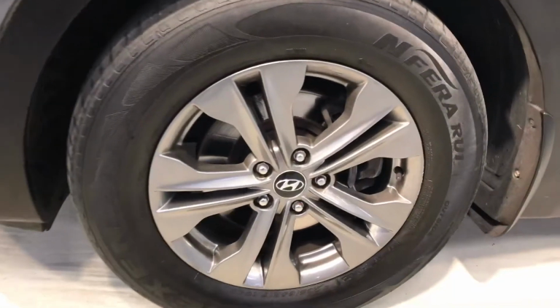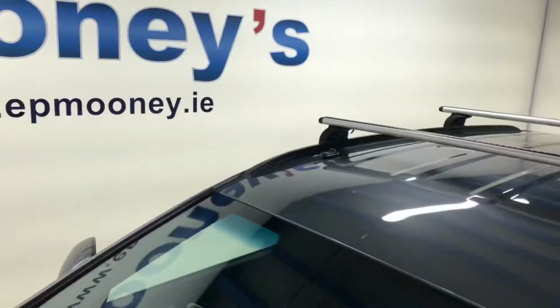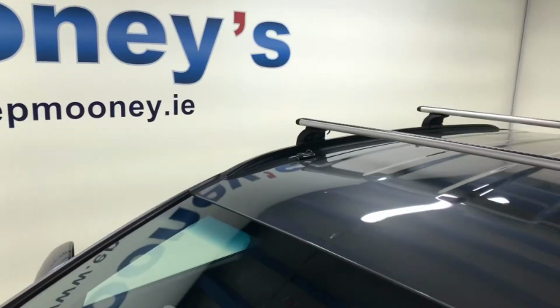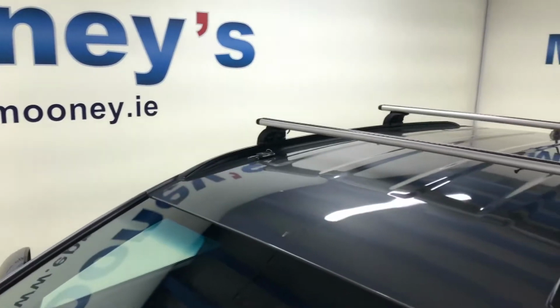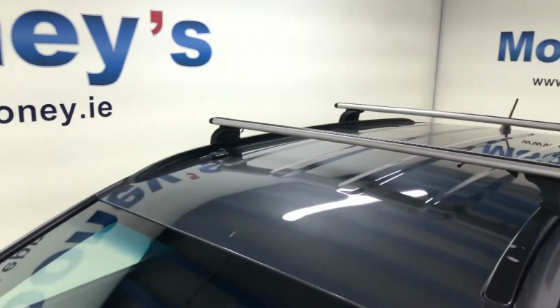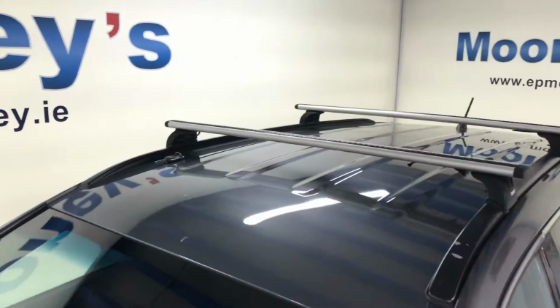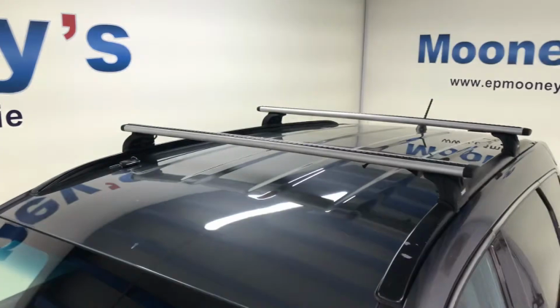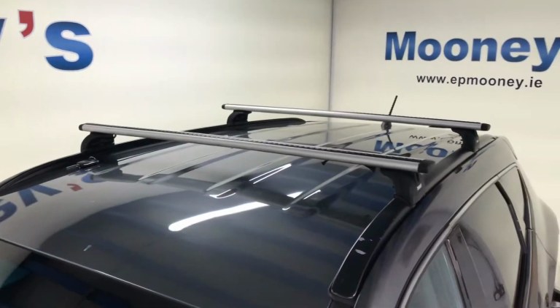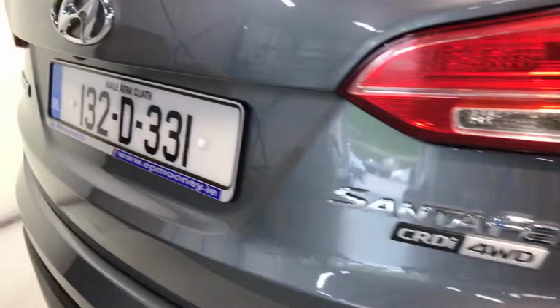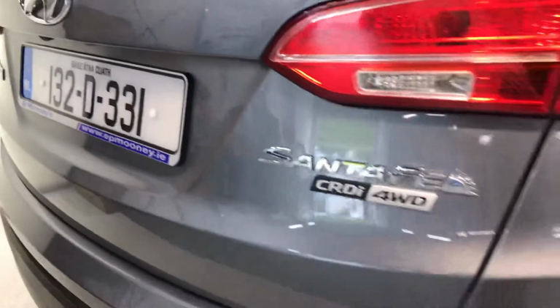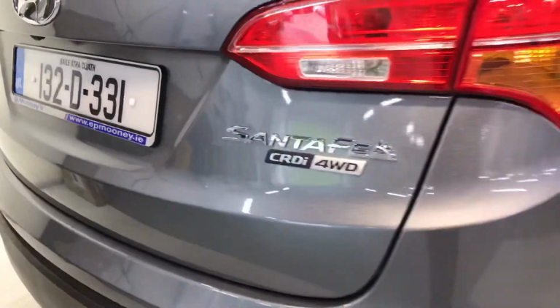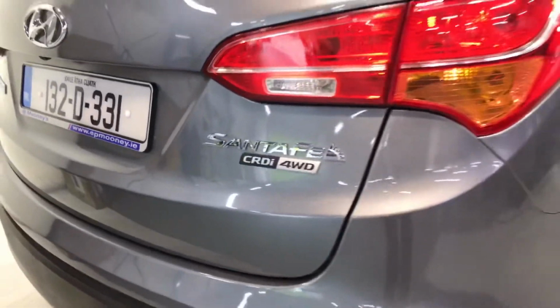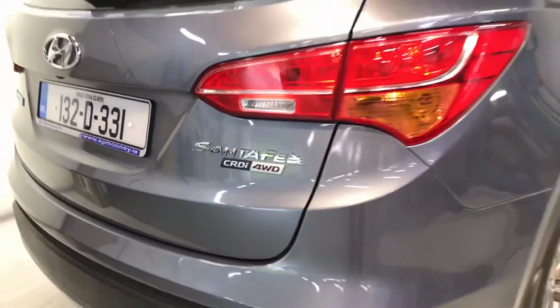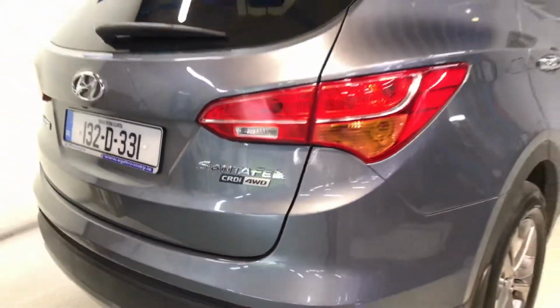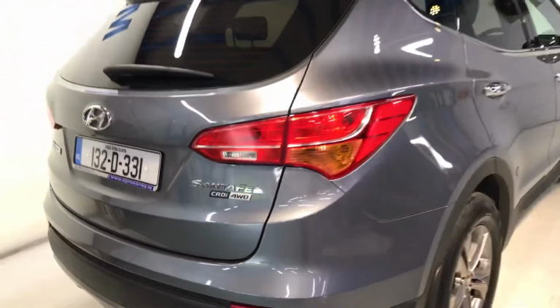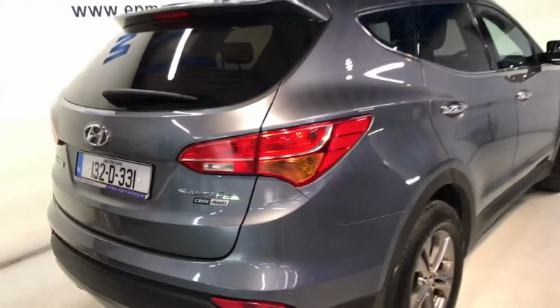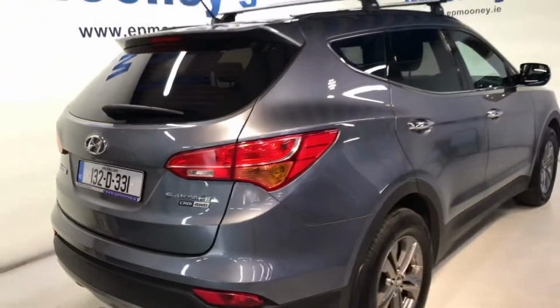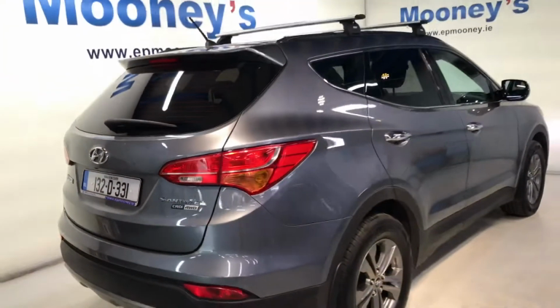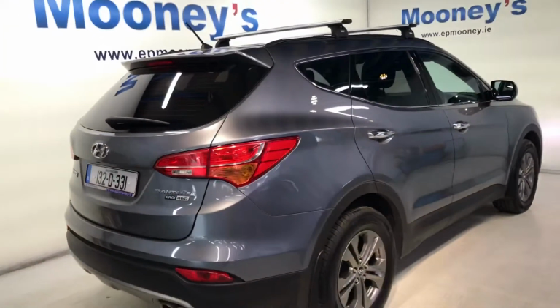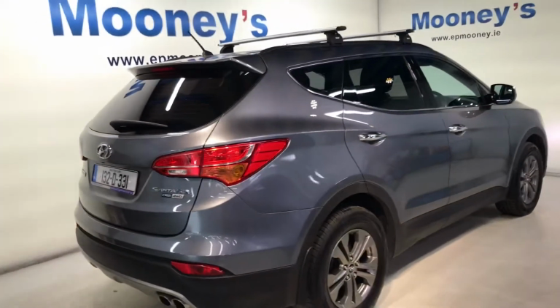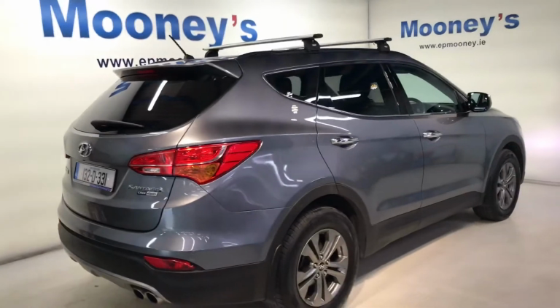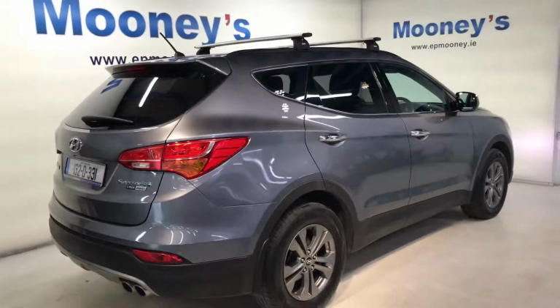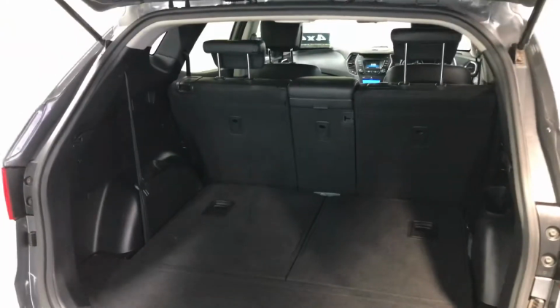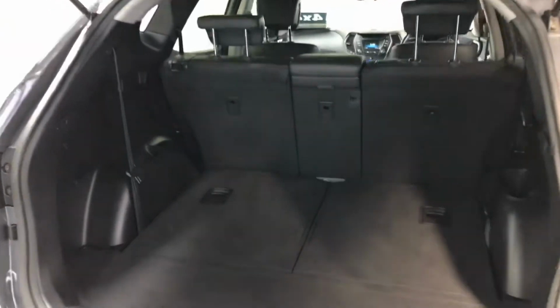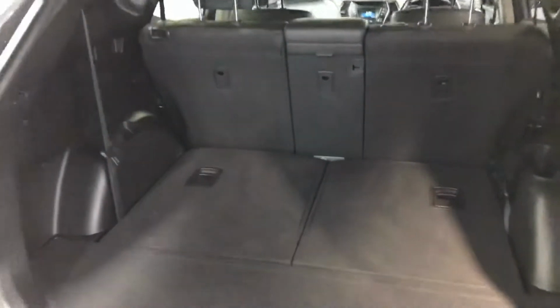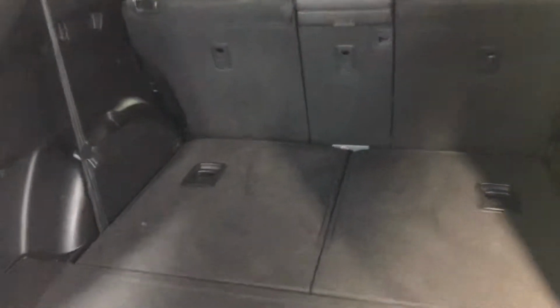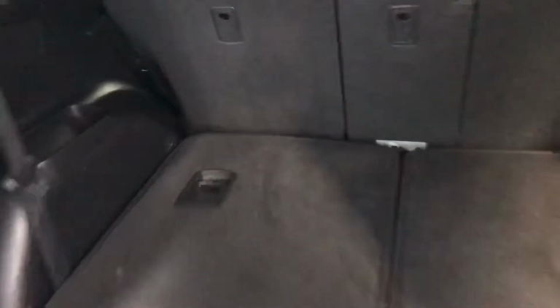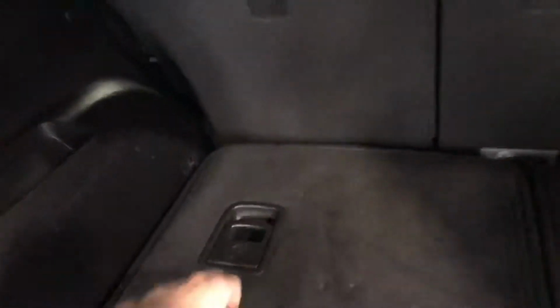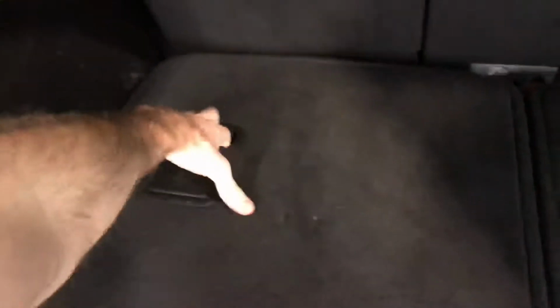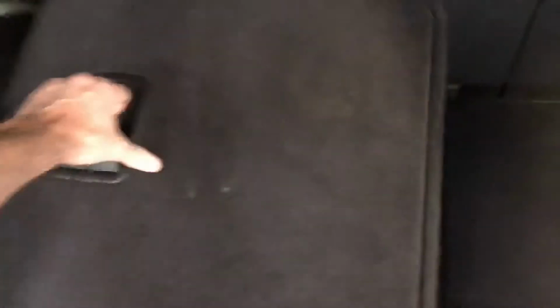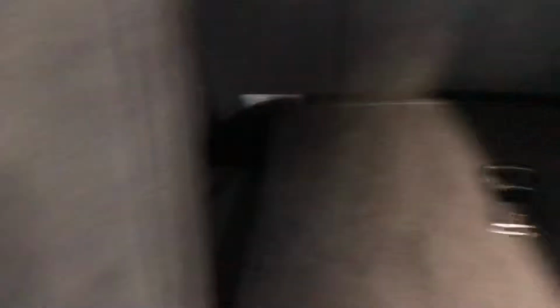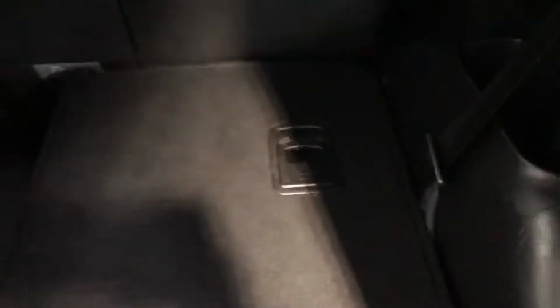It's a 2013, very well kept, nicely specced executive model. It comes with alloy wheels, roof bars, and as always with the Santa Fe, there's a big boot space in the back.